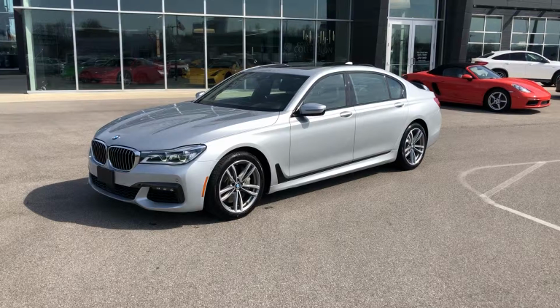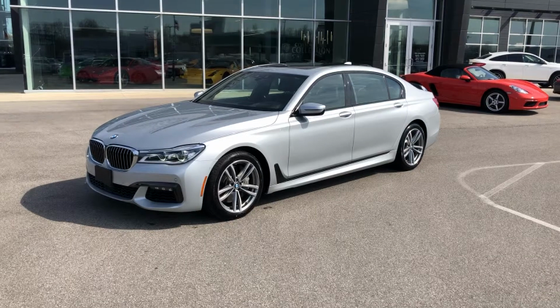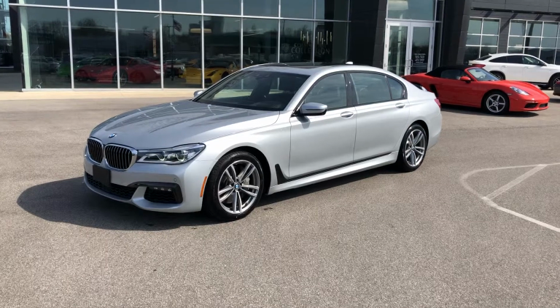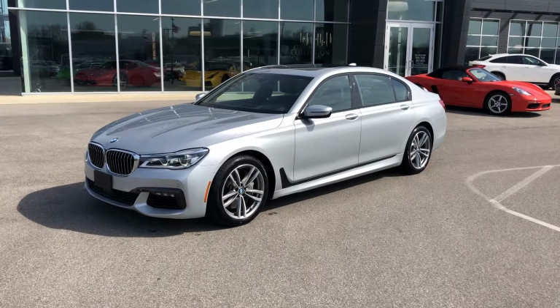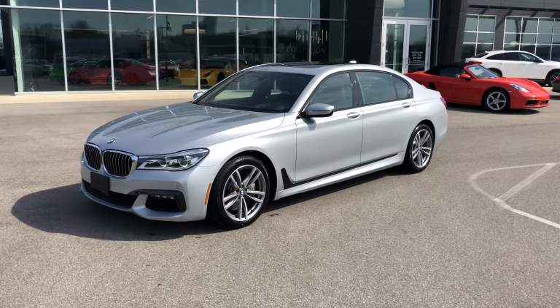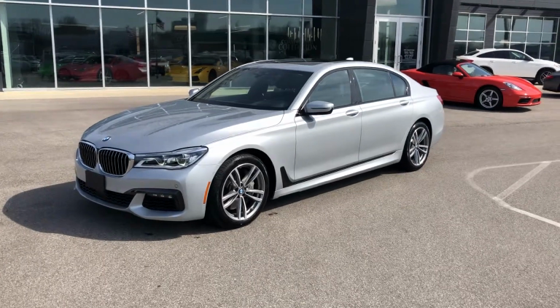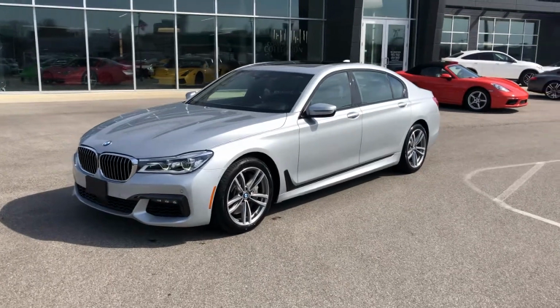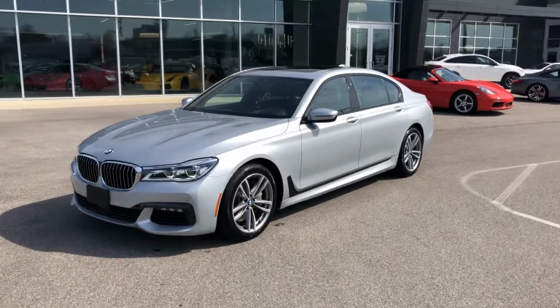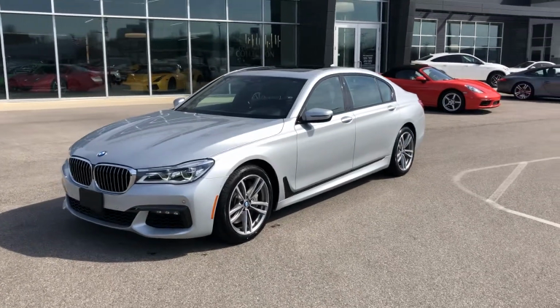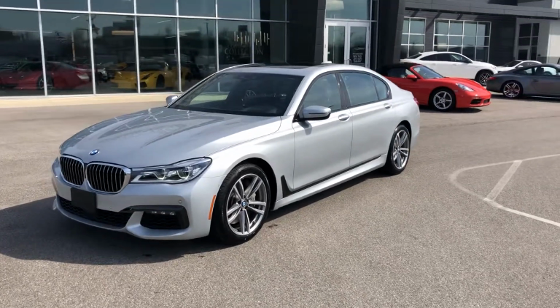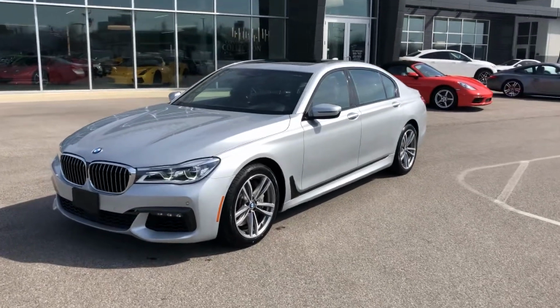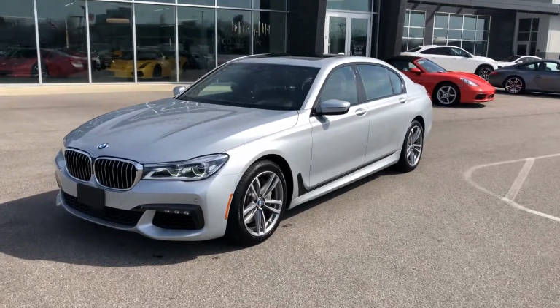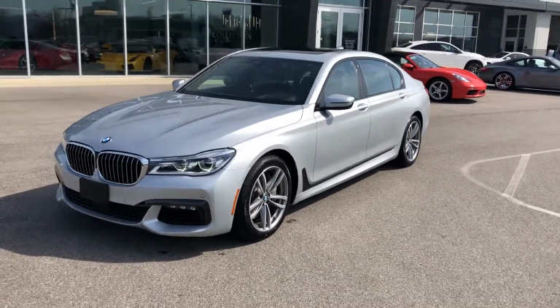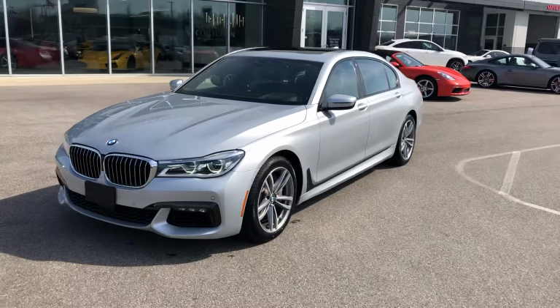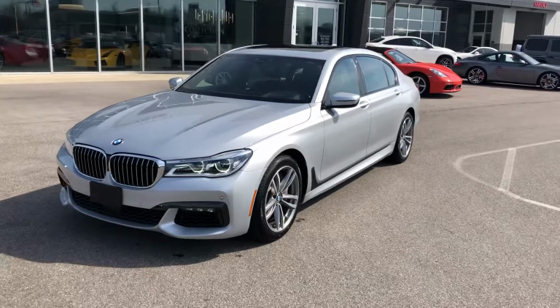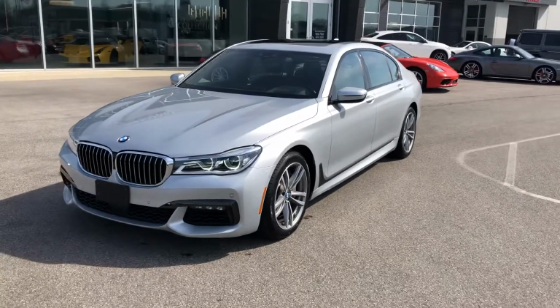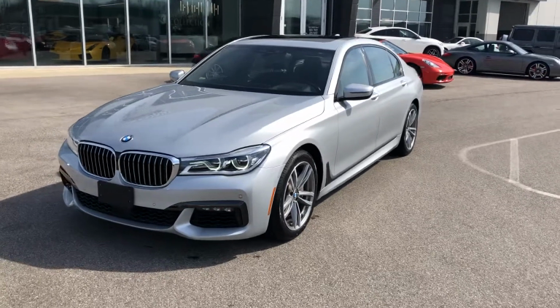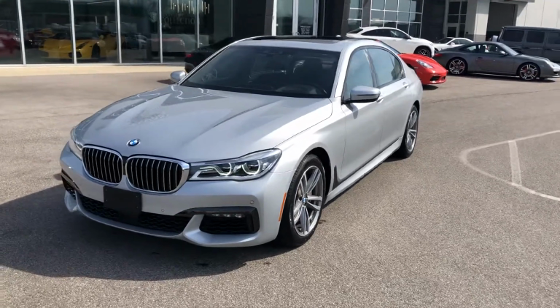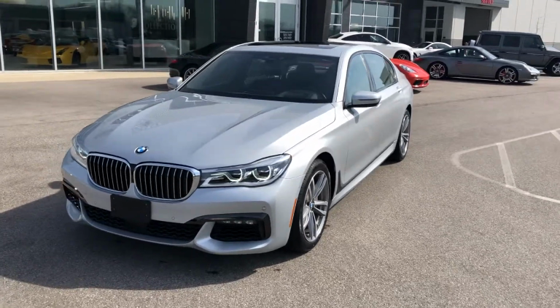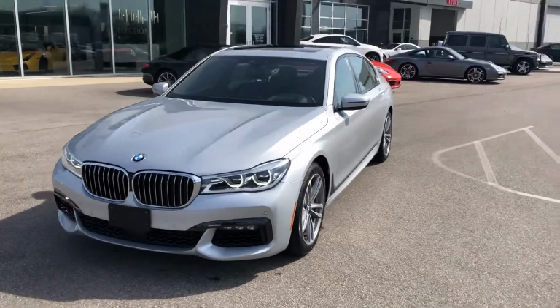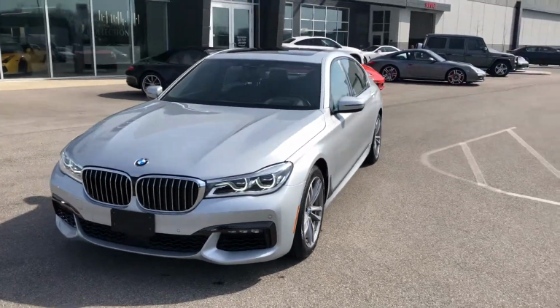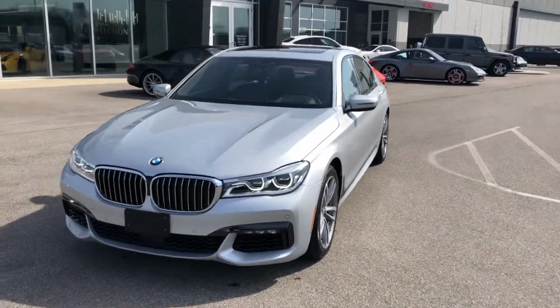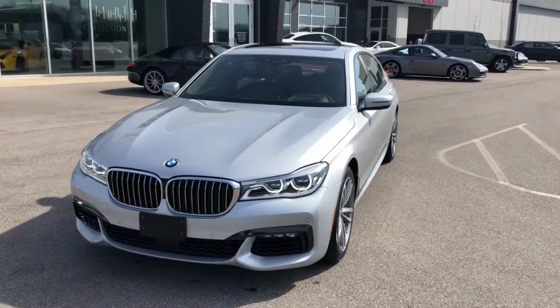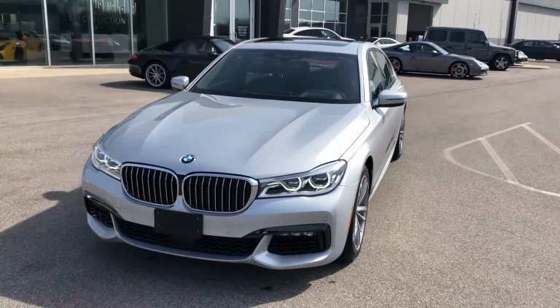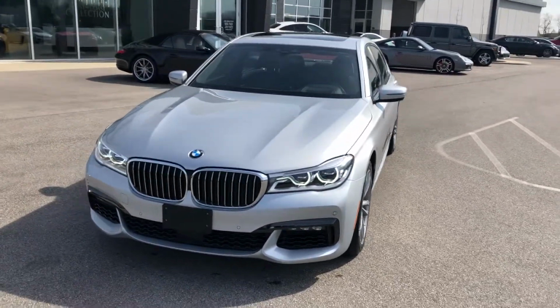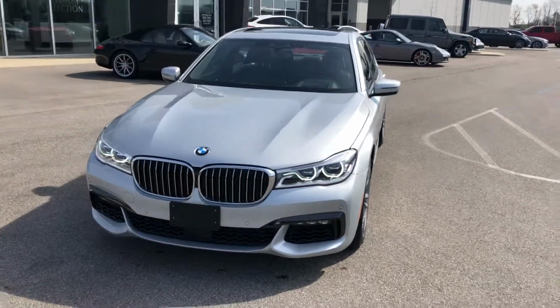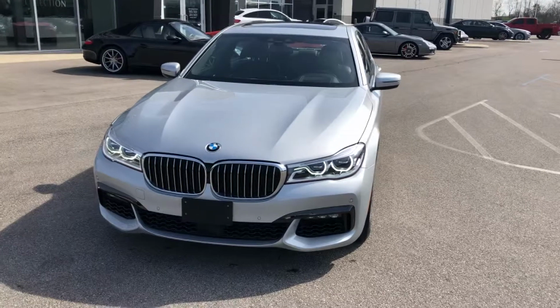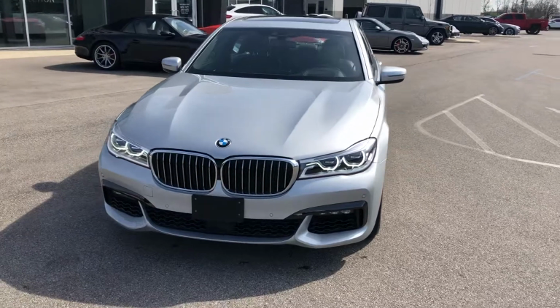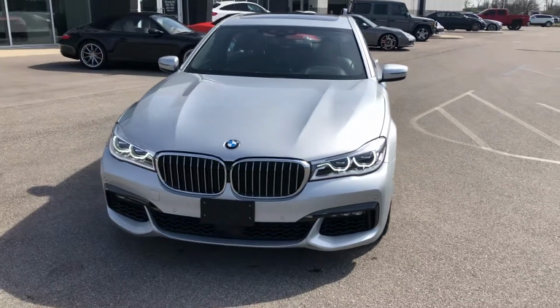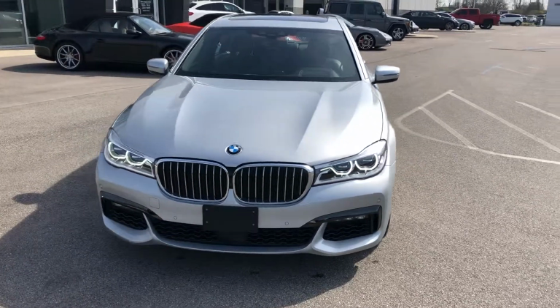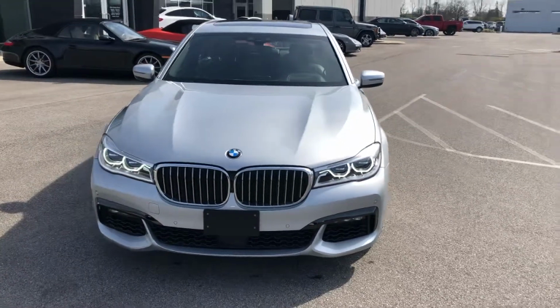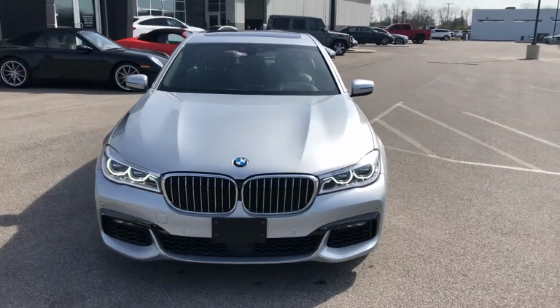Hey, good morning everybody, this is Benjamin here at Coast to Coast Imports Collection, and today I'm going to bring you a walk-around video on this absolutely beautiful 2017 BMW 750i xDrive.